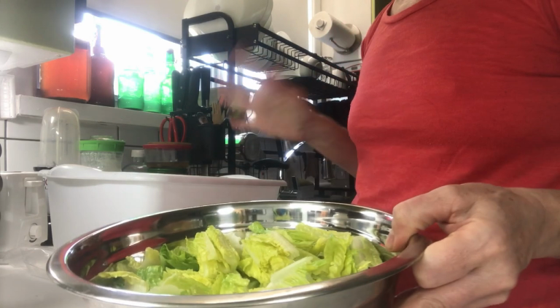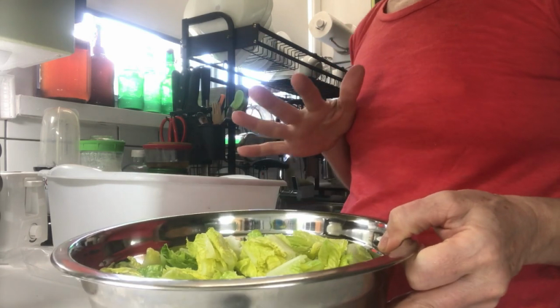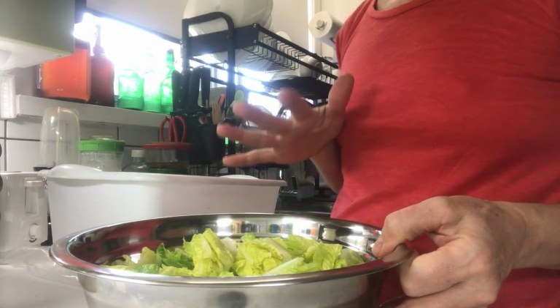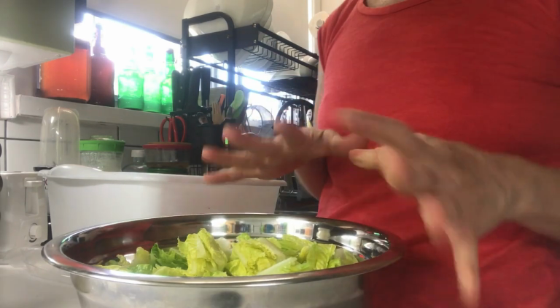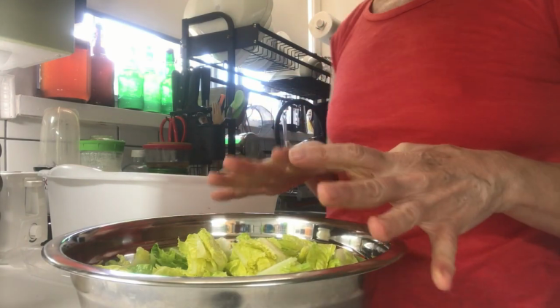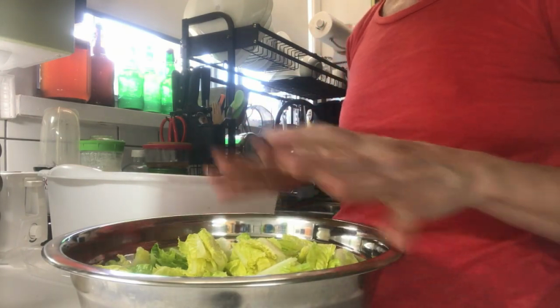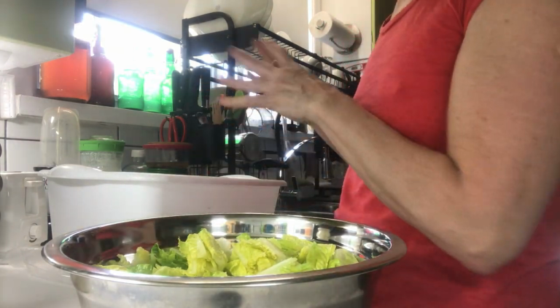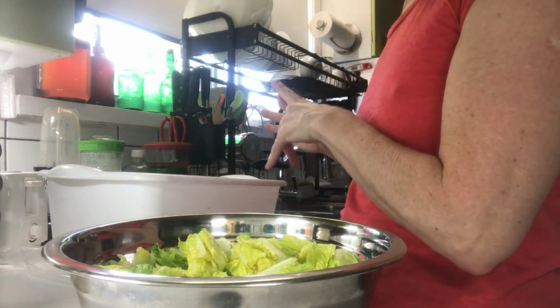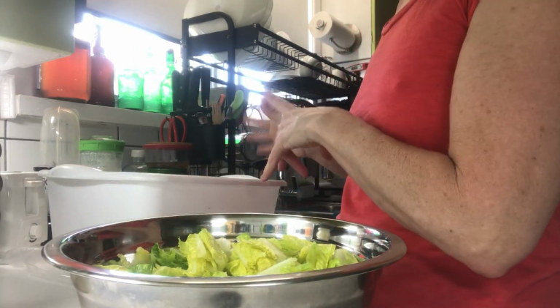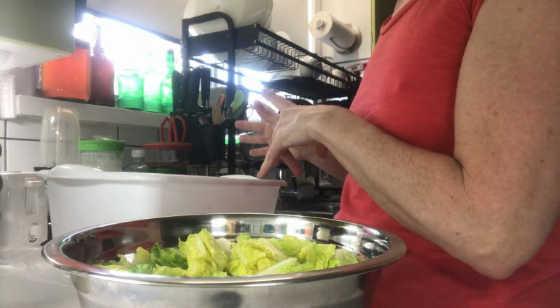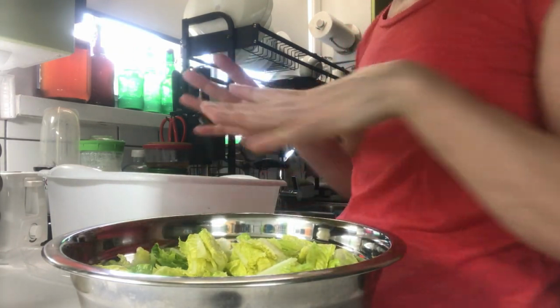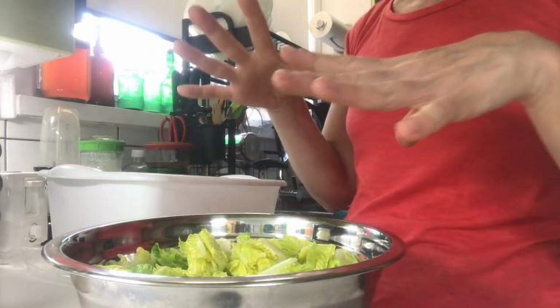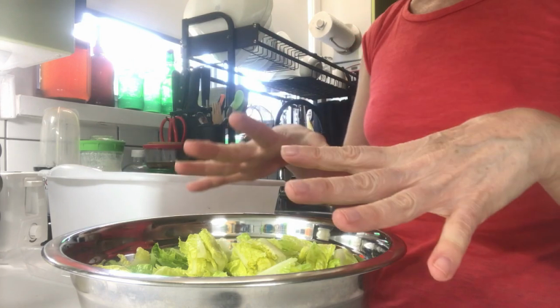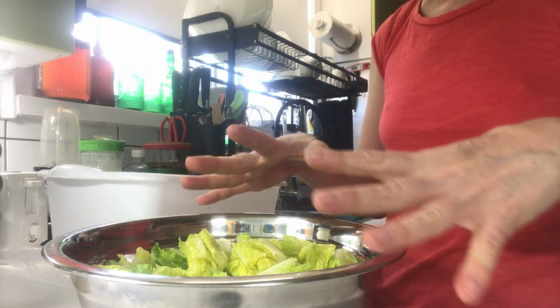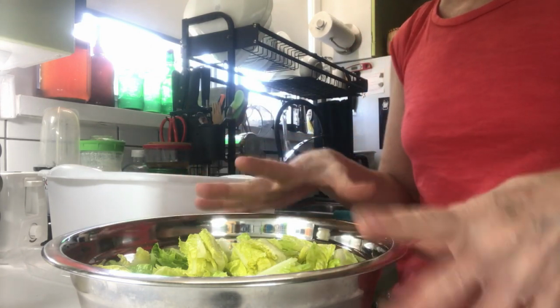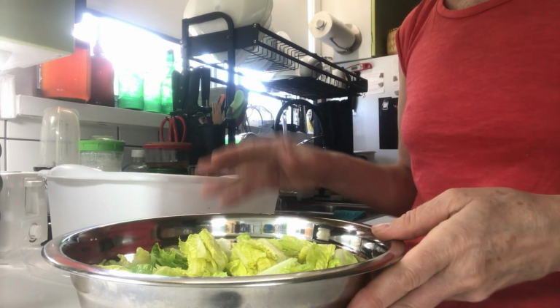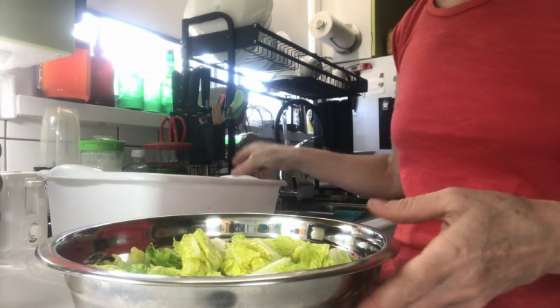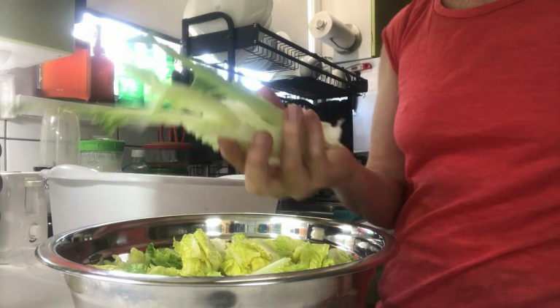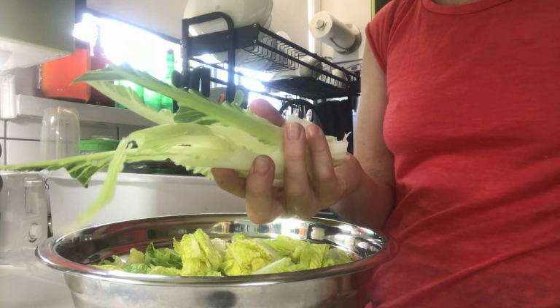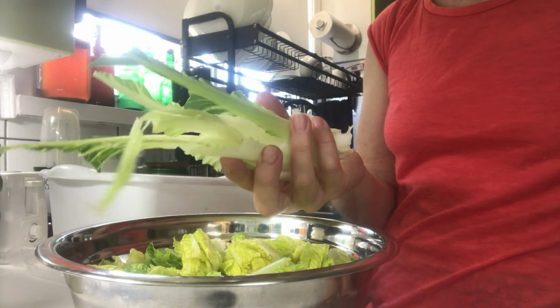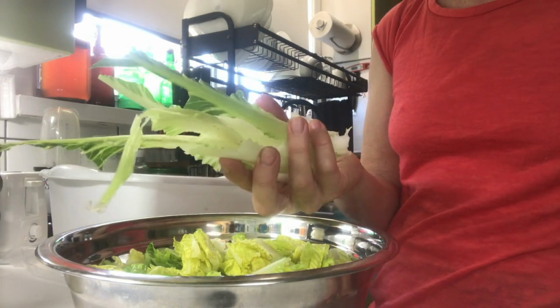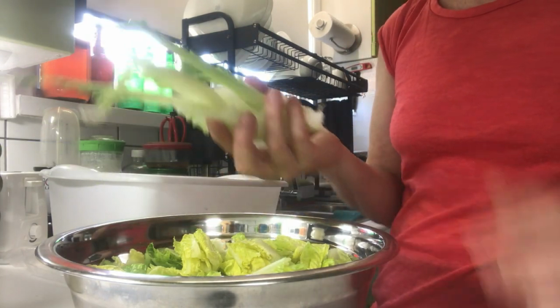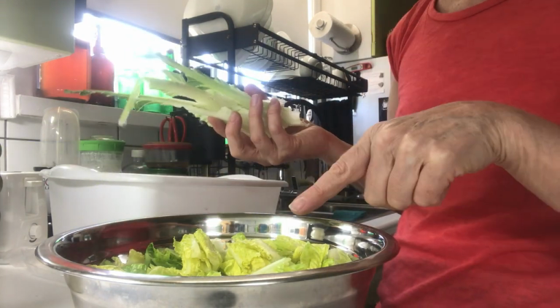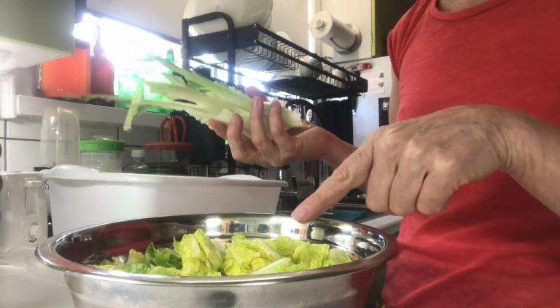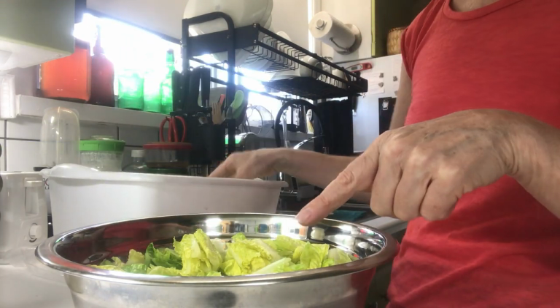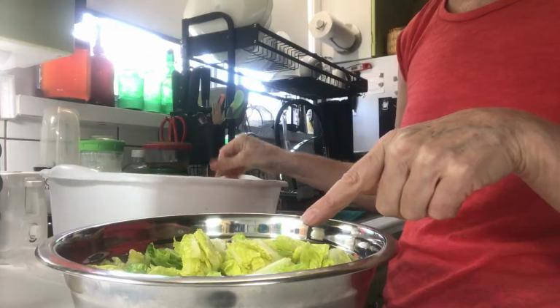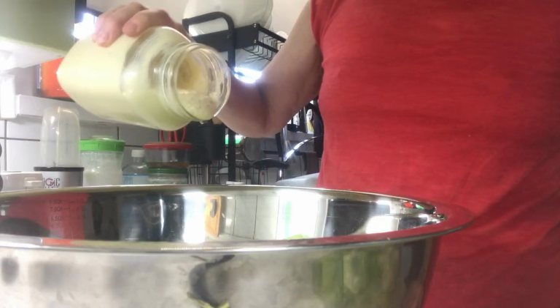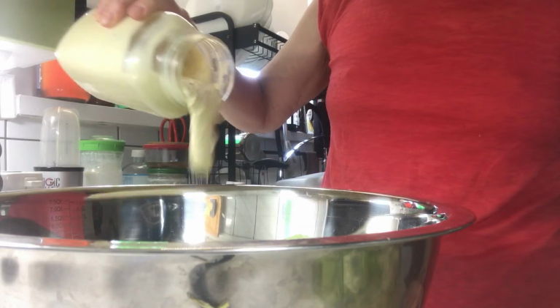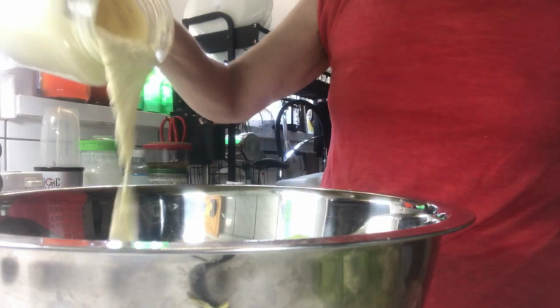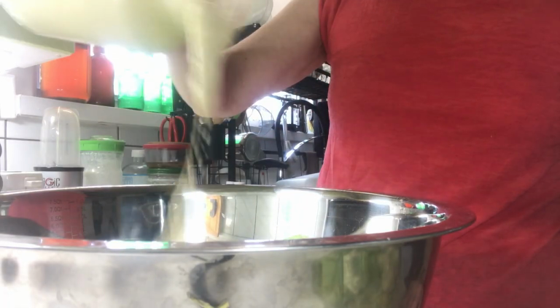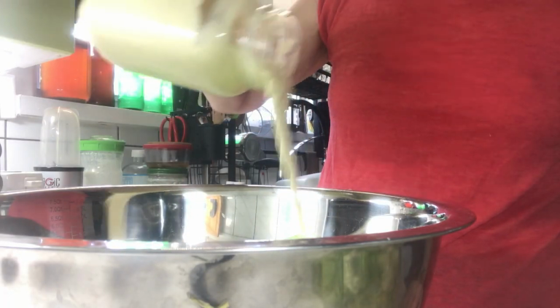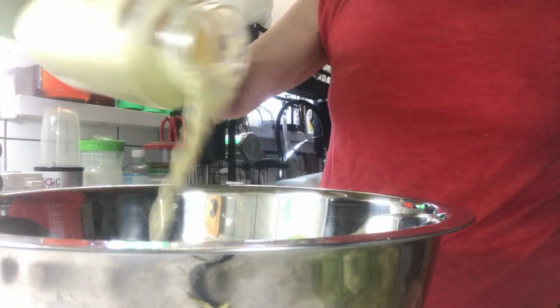If you are going to refrigerate some of your lettuce and also make a fresh salad right away, you can use these discarded spines in your salad. This is my Caesar salad dressing — it's homemade. I have not yet created a video for this.